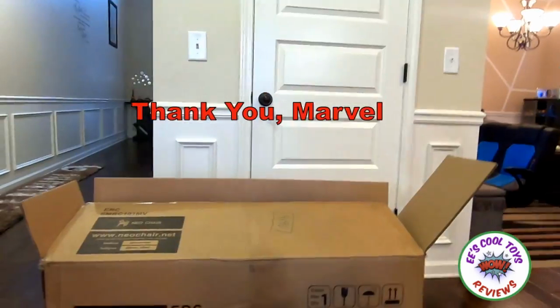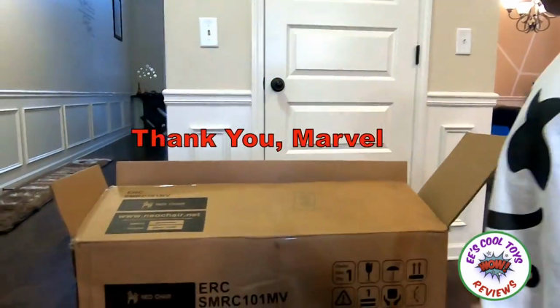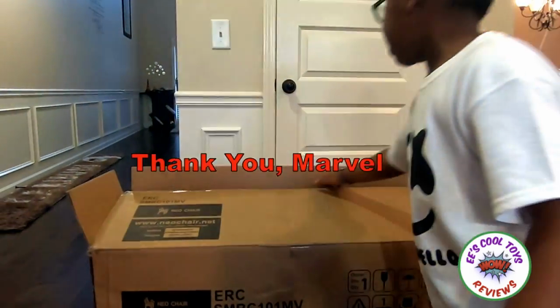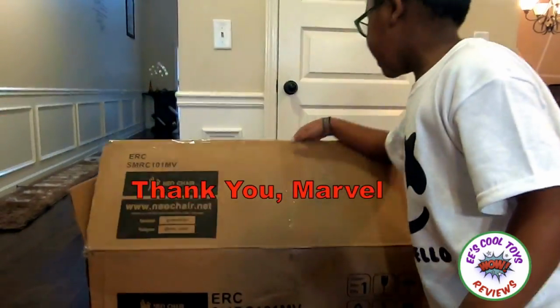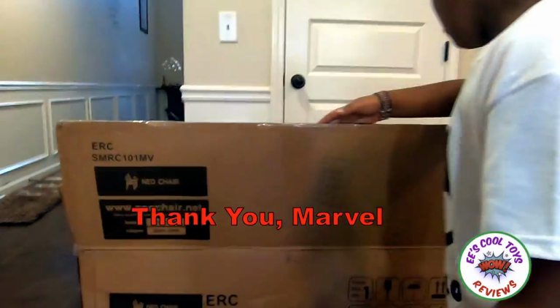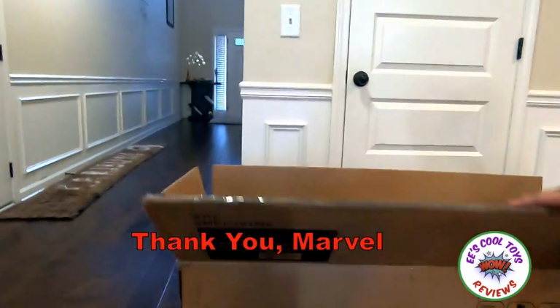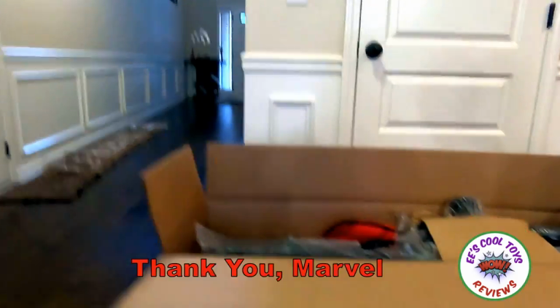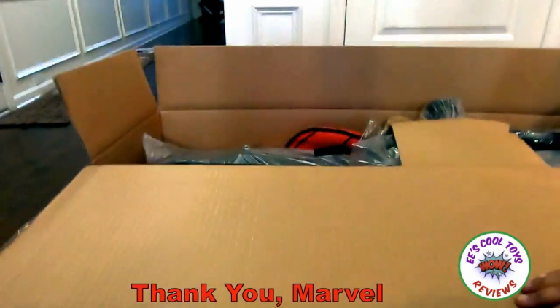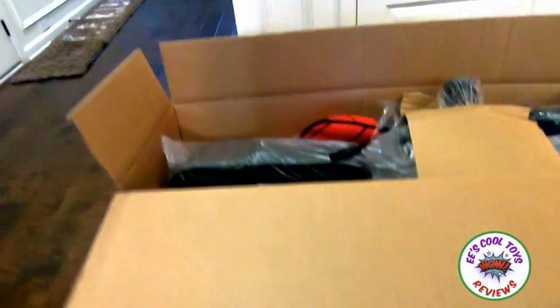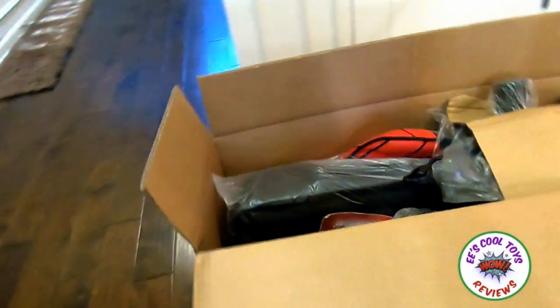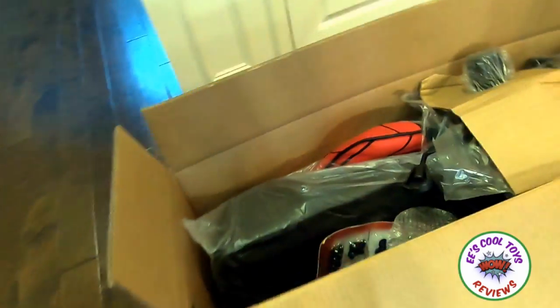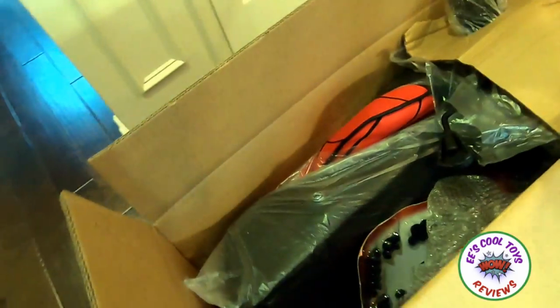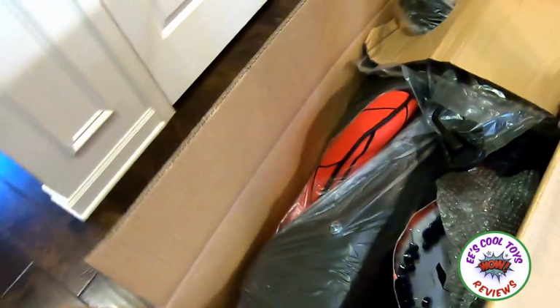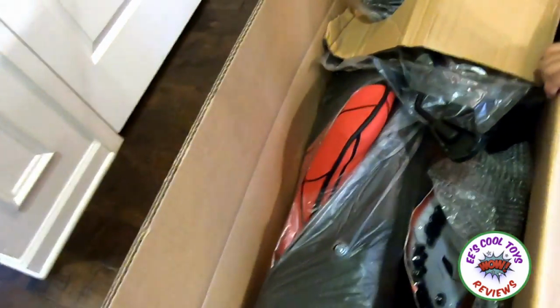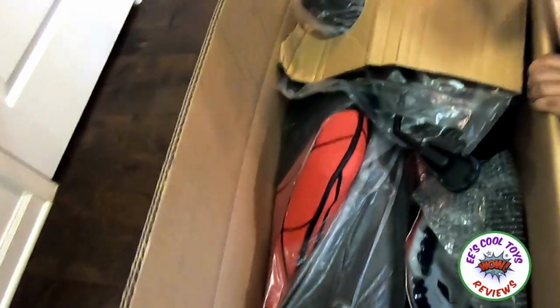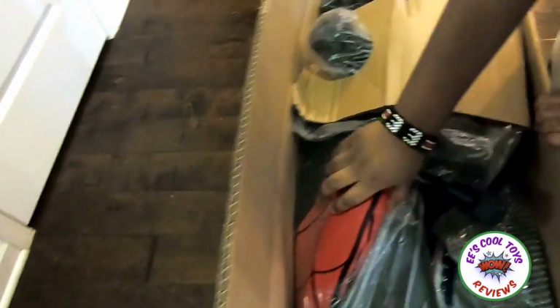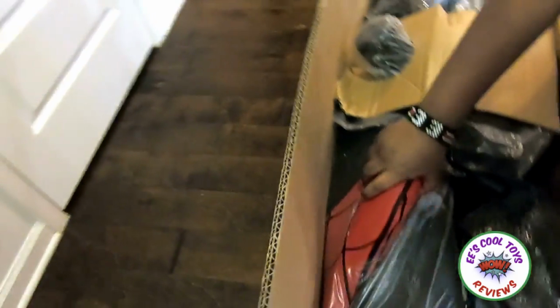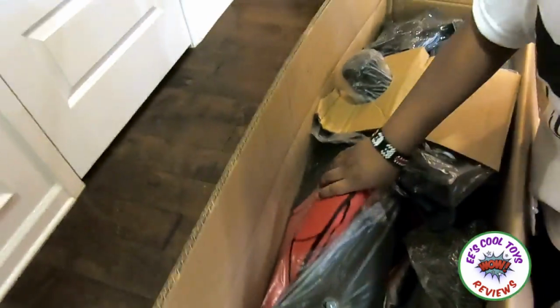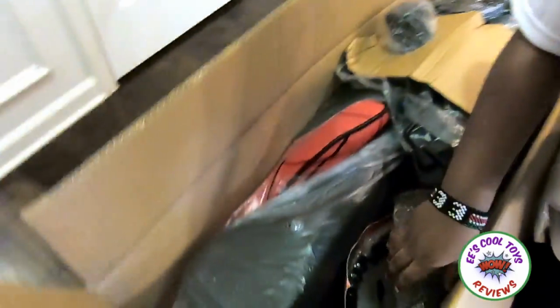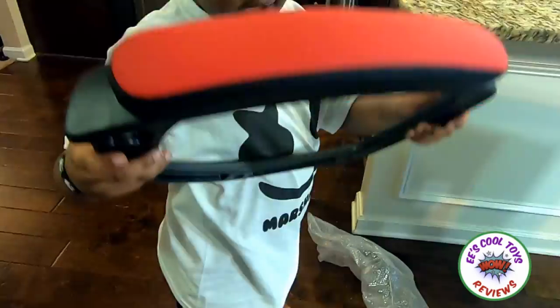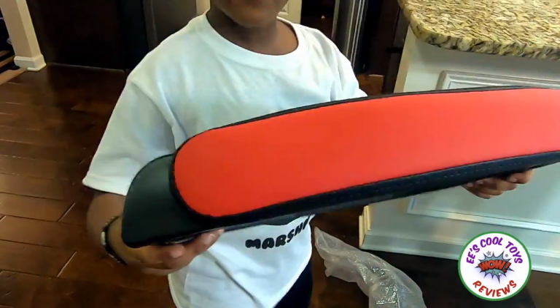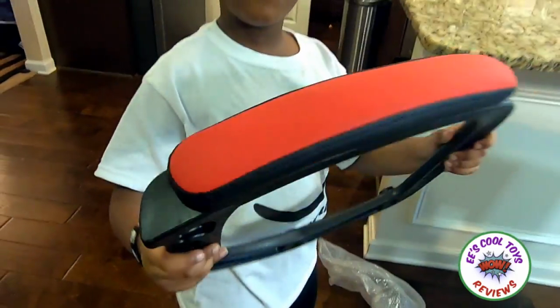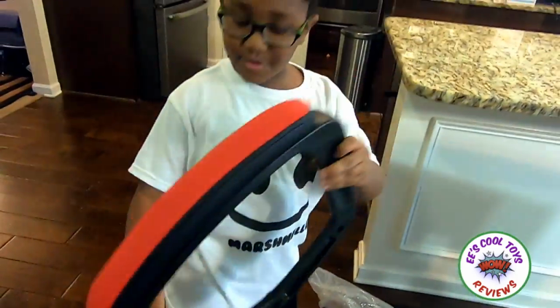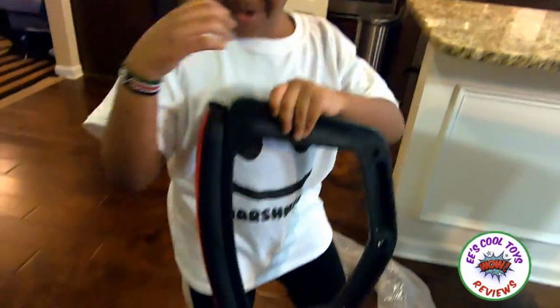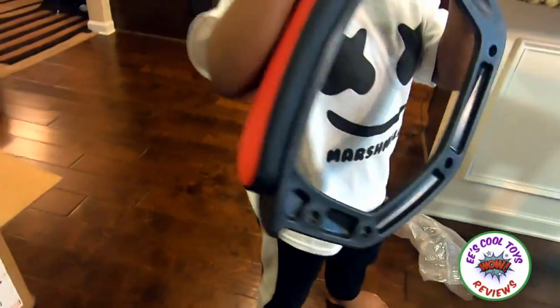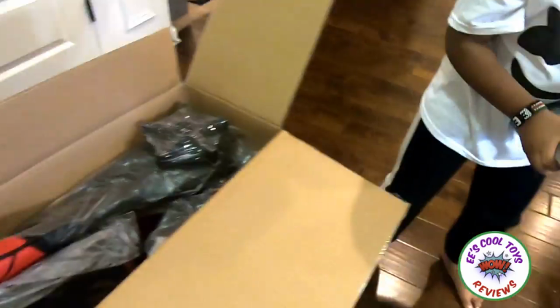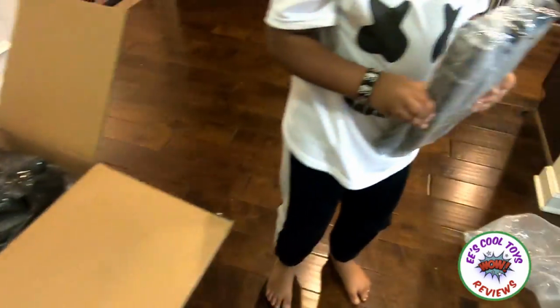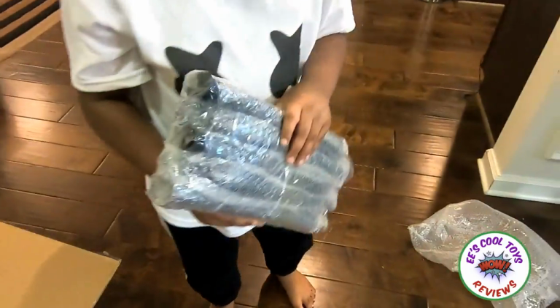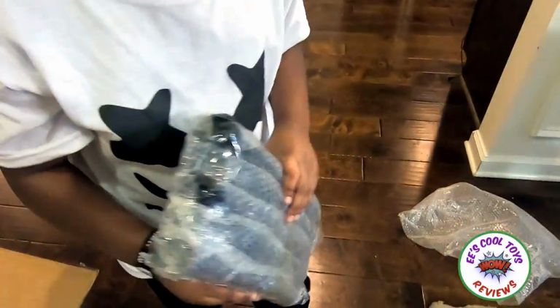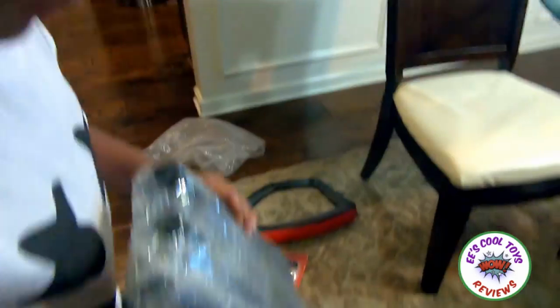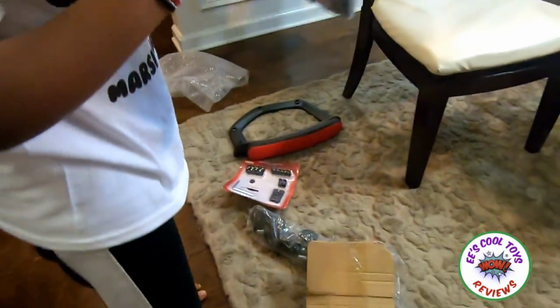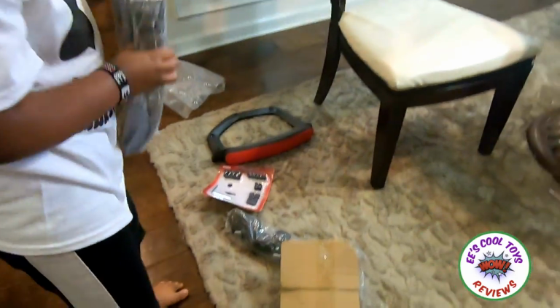Oh, alright, let's open it! Whoa! That's a lot! That's cool! Whoa! It's a handle where you can put your arm in. I don't know, what is this? I'm gonna find out.